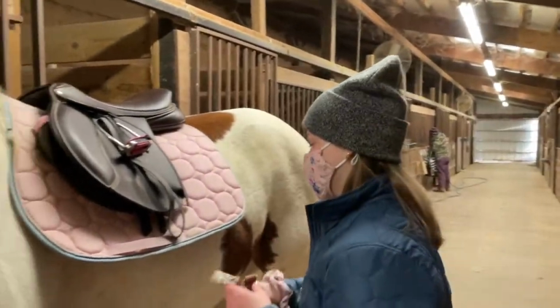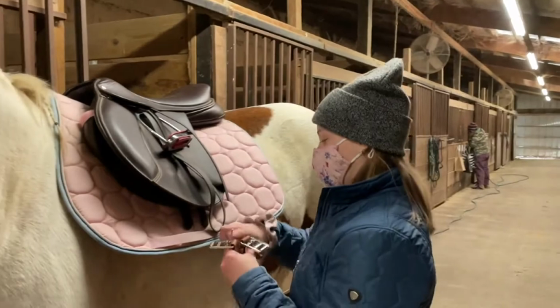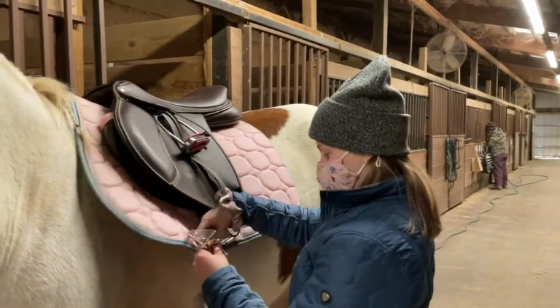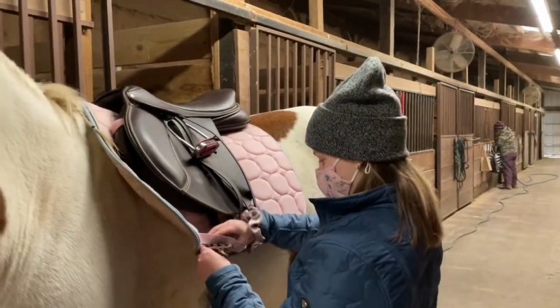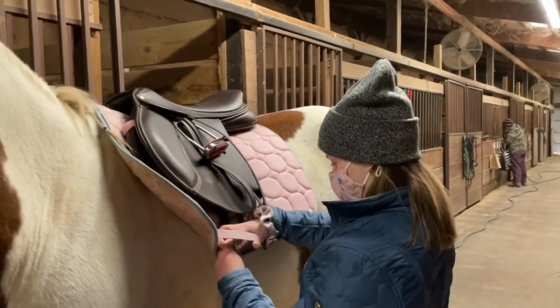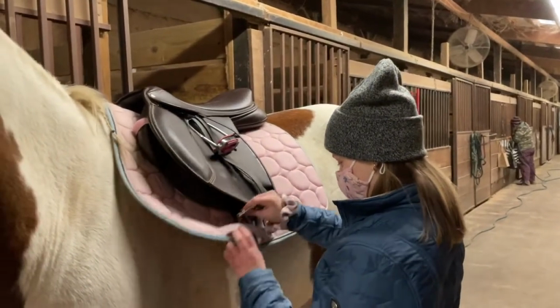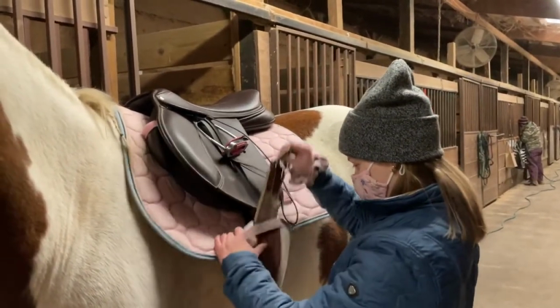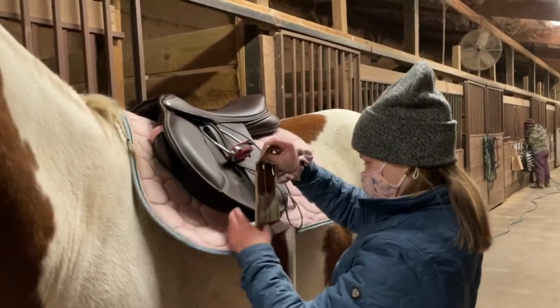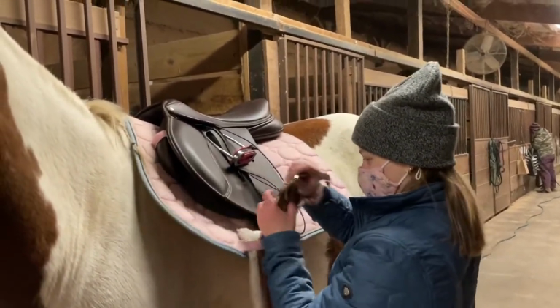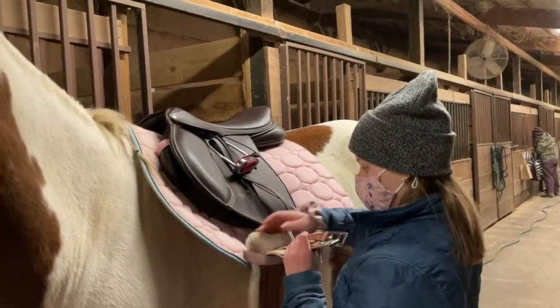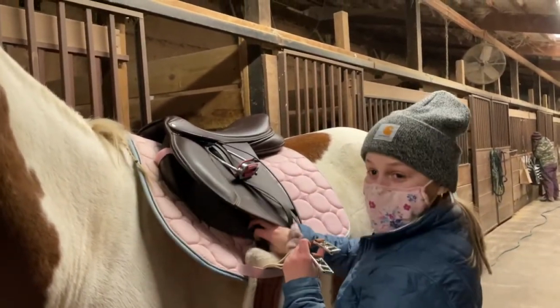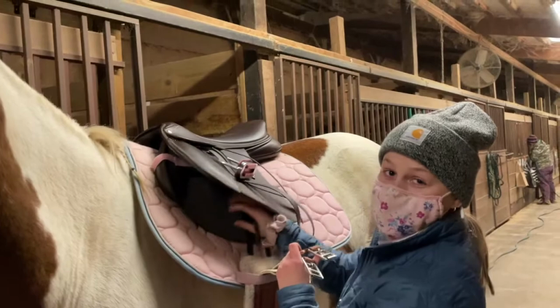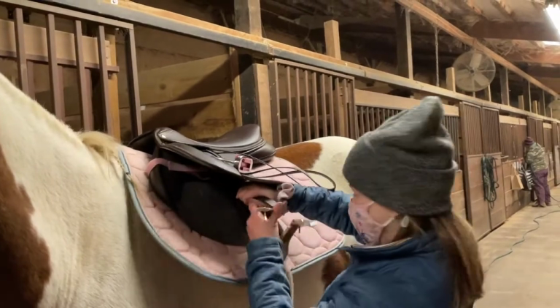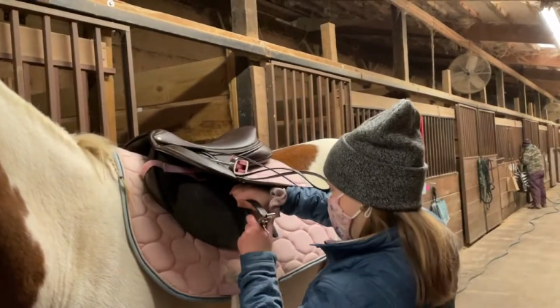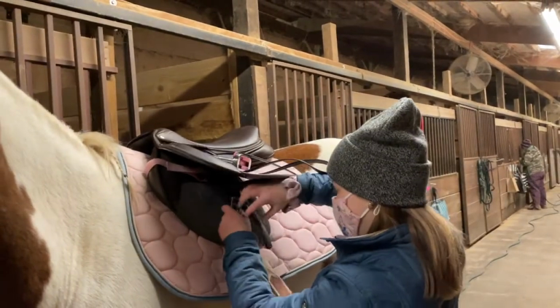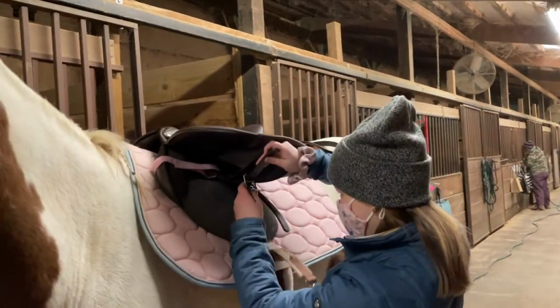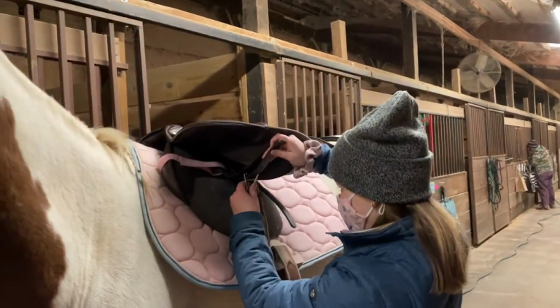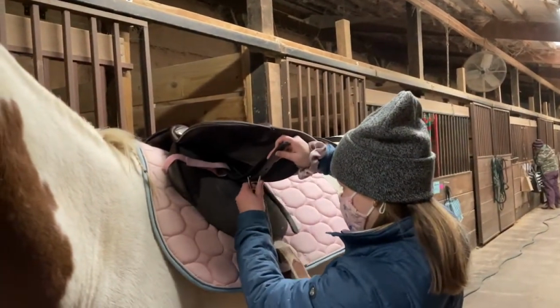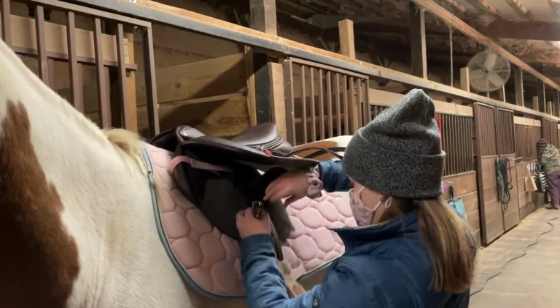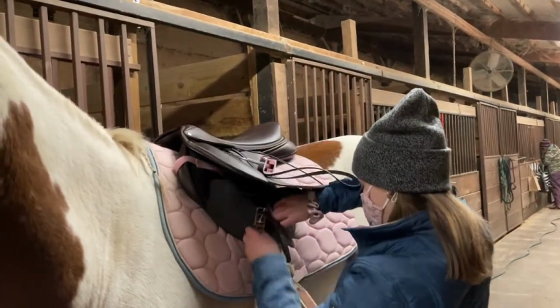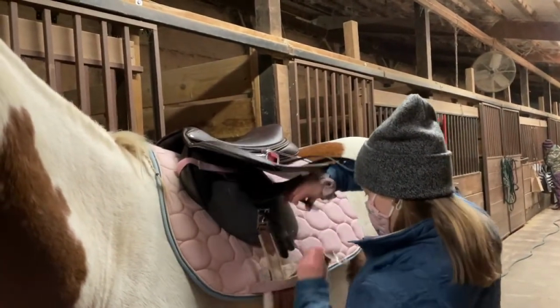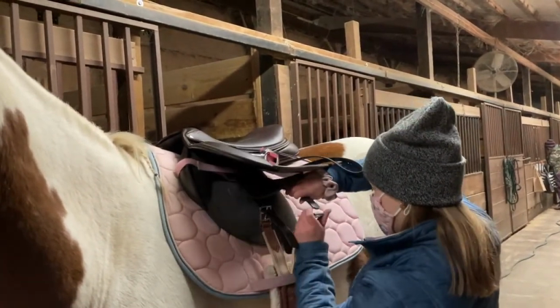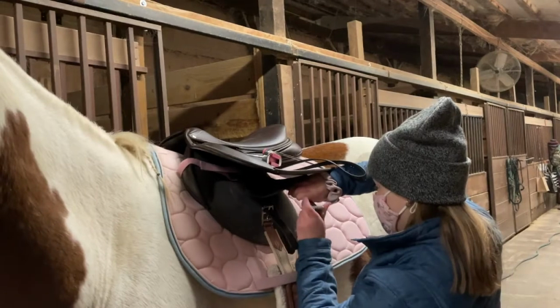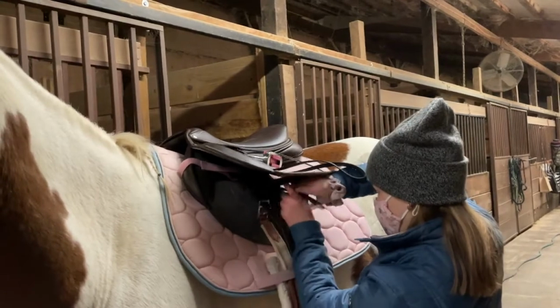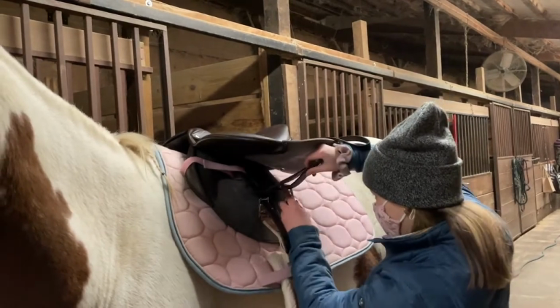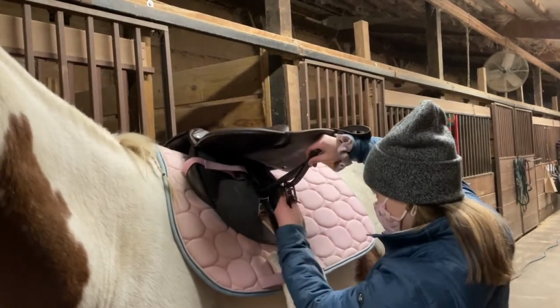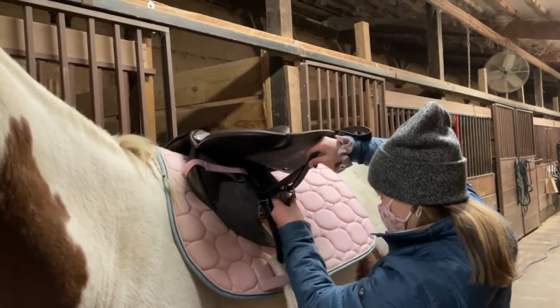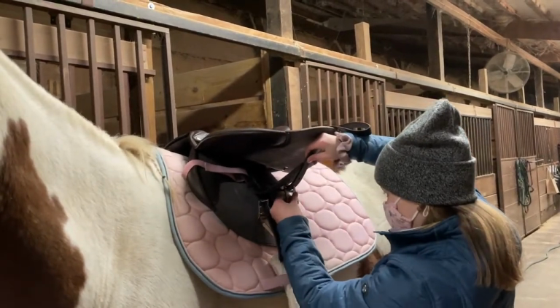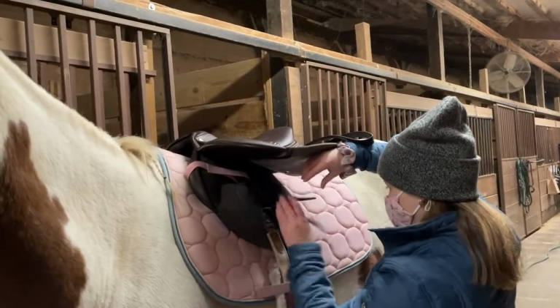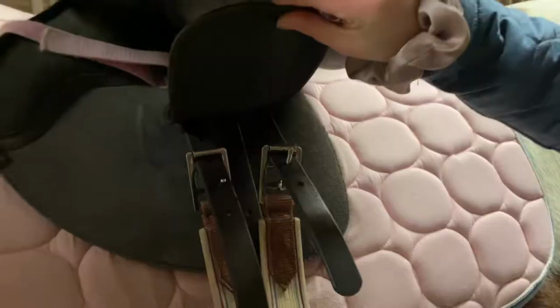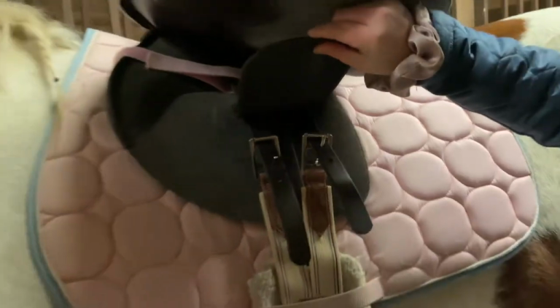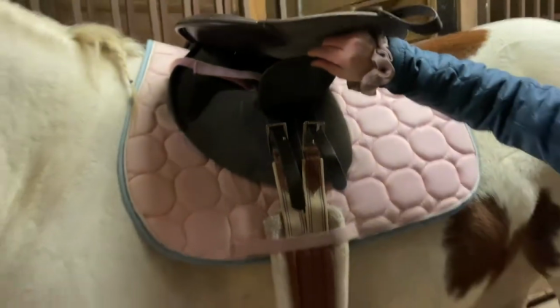This is a girth and you want to put the girth through the loop and then put it through one of the holes. Her measurements are two holes on each side. Each horse is different depending on the measurement of your girth as well as the size of your horse.